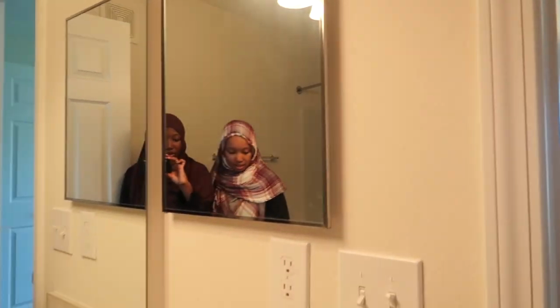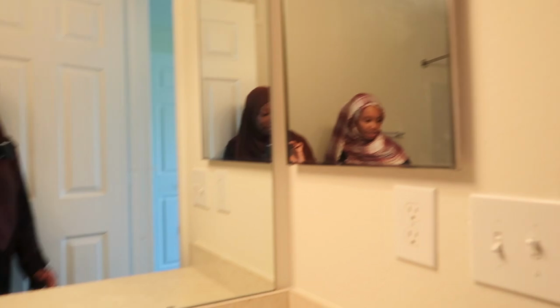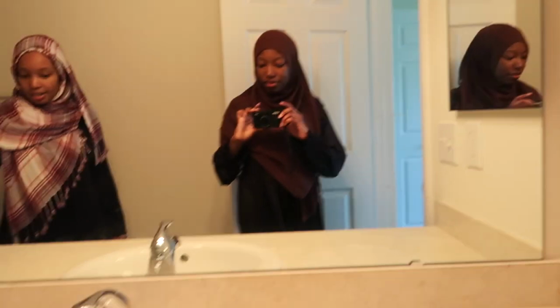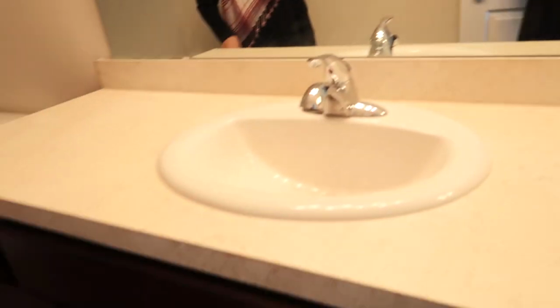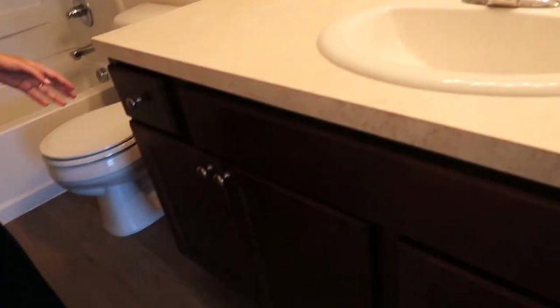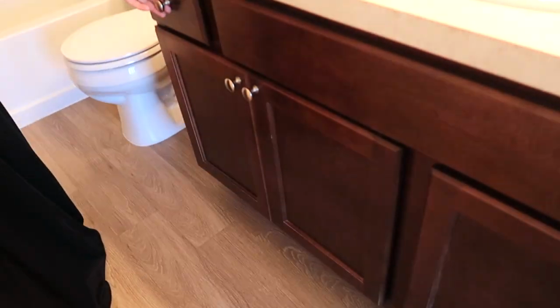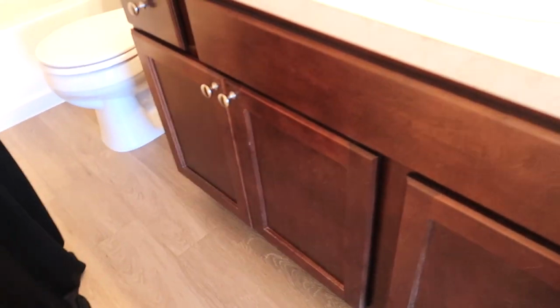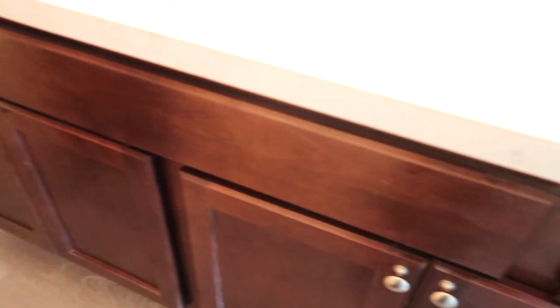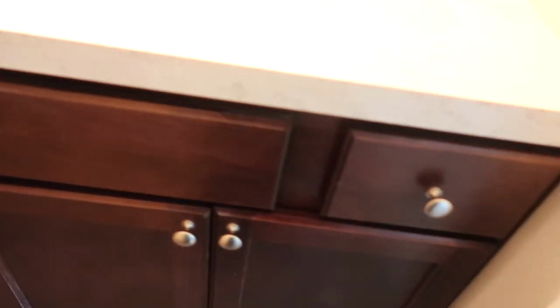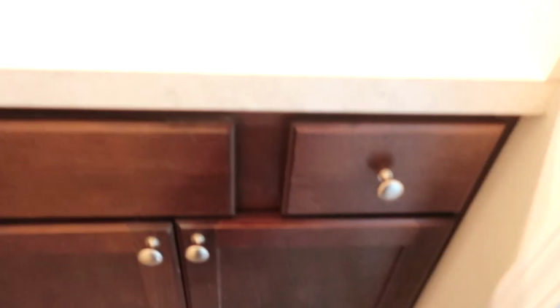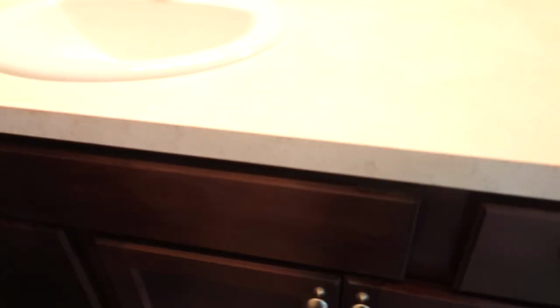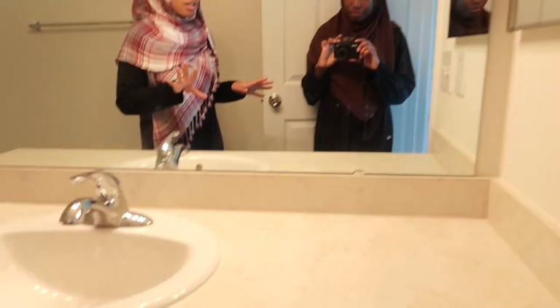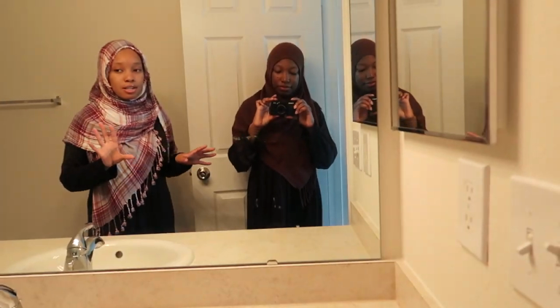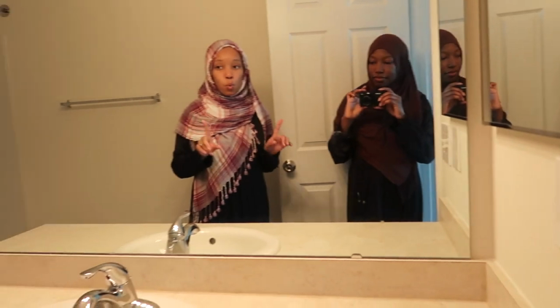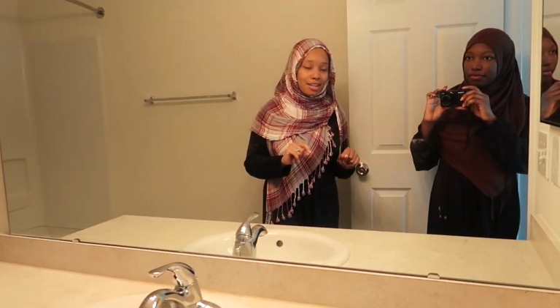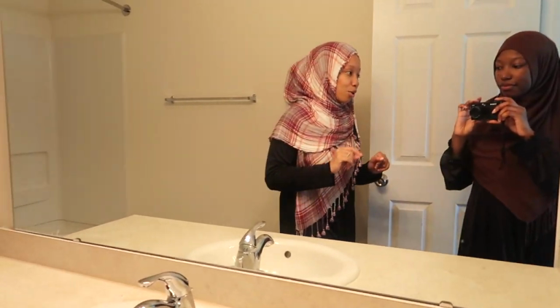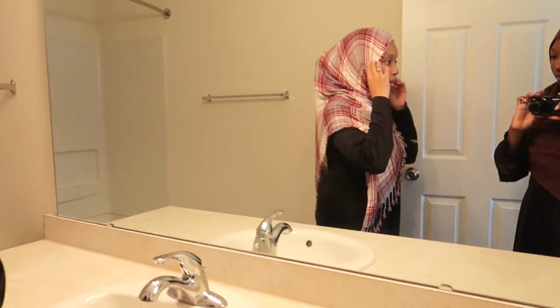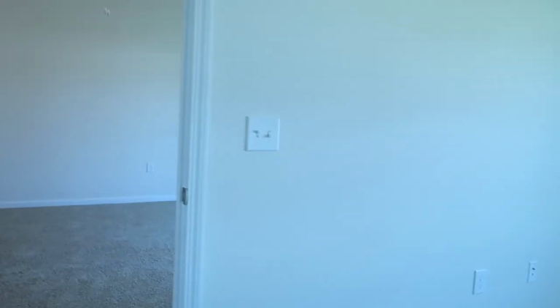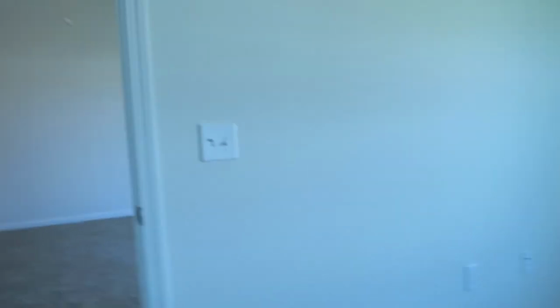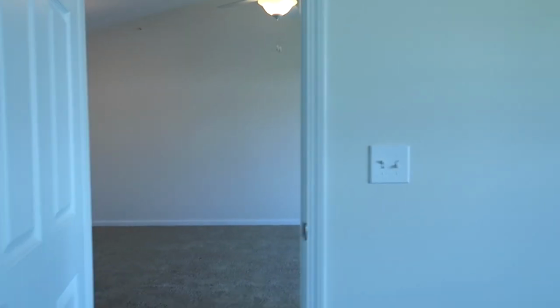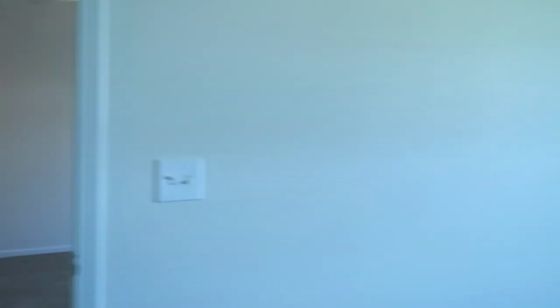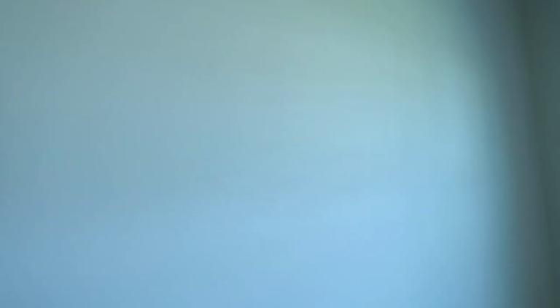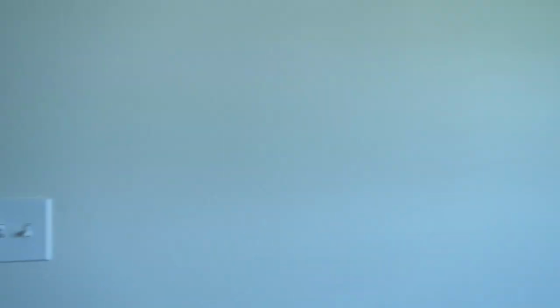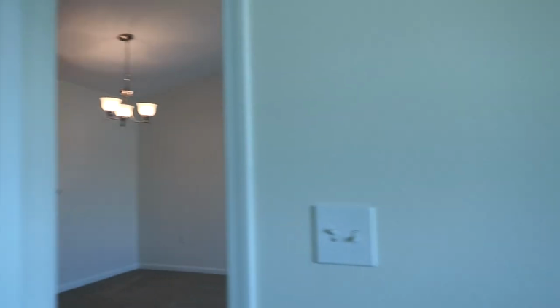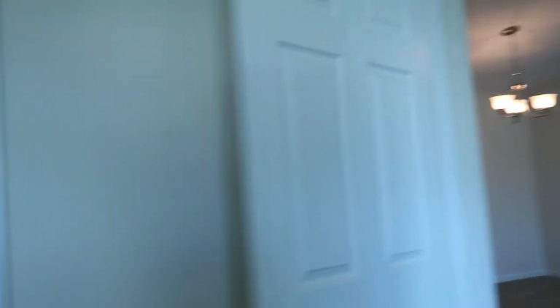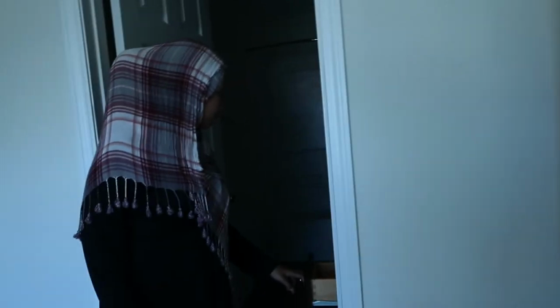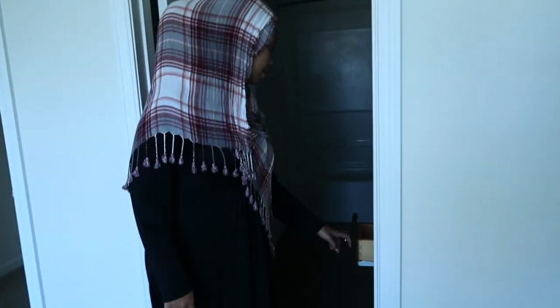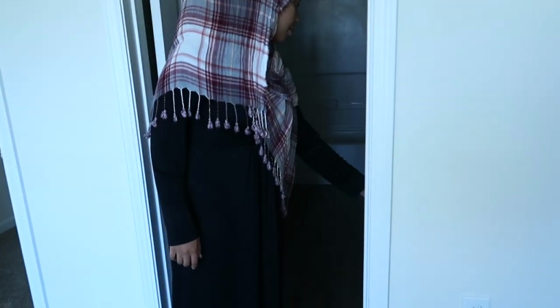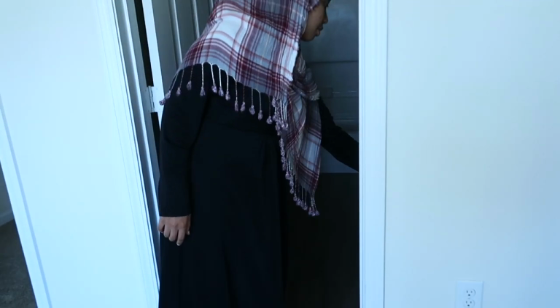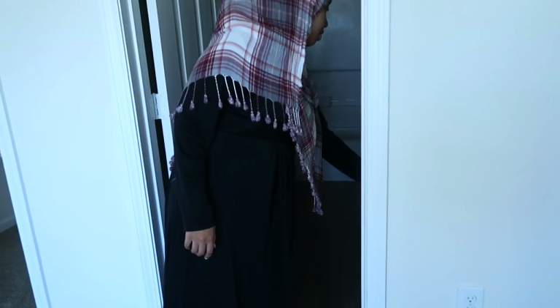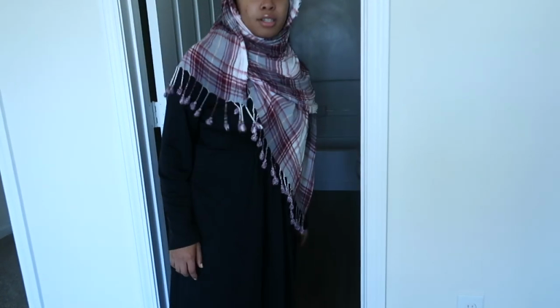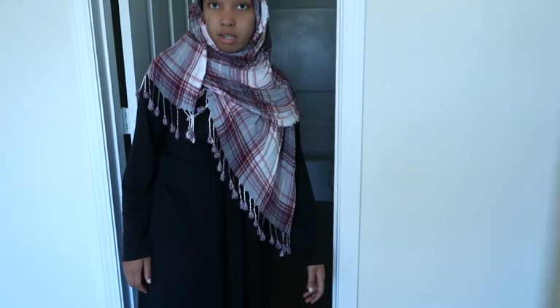Both of our bathrooms are a lot bigger than the one in our other apartment. You actually have drawers in this one — oh shoot, I didn't even notice that. That's great!